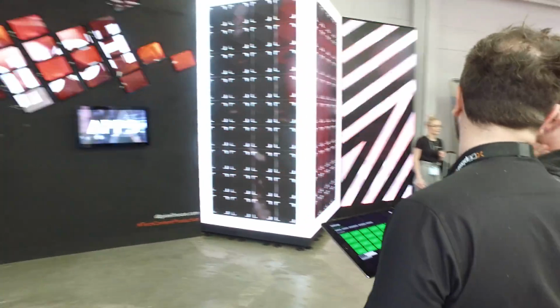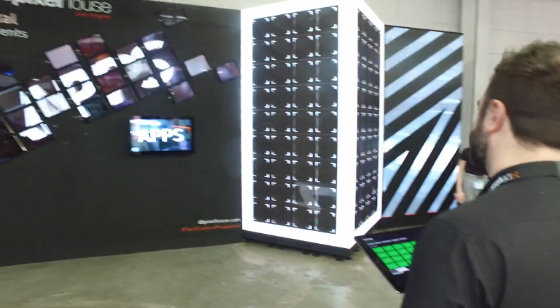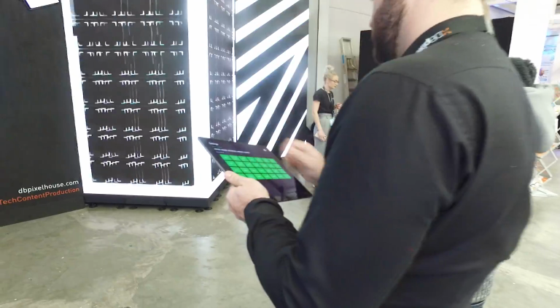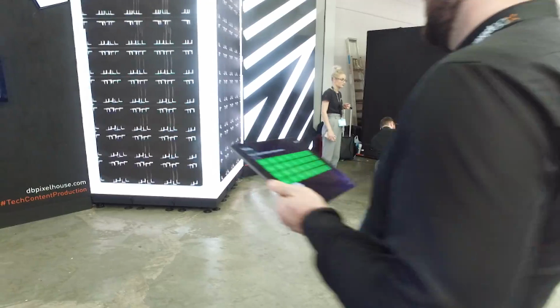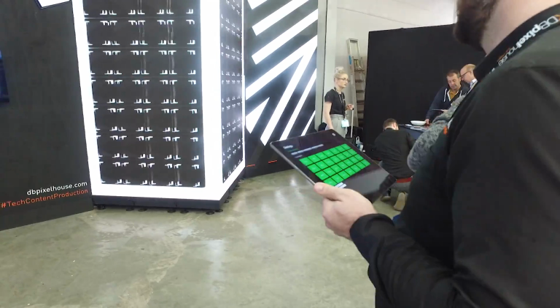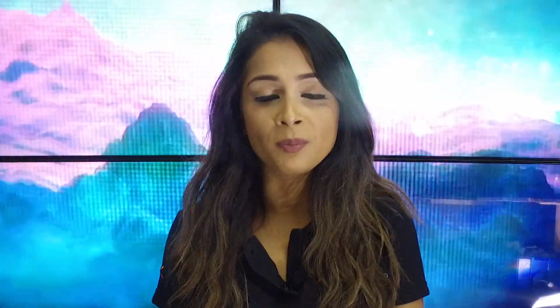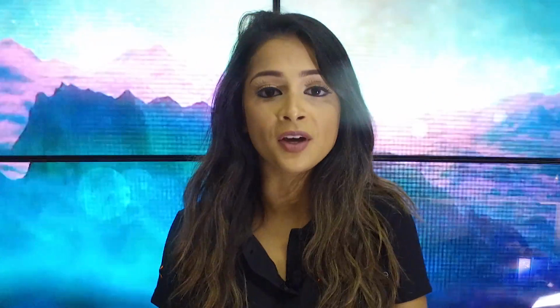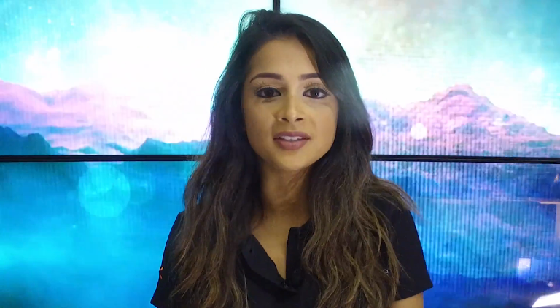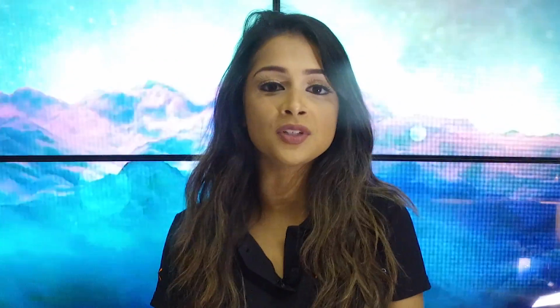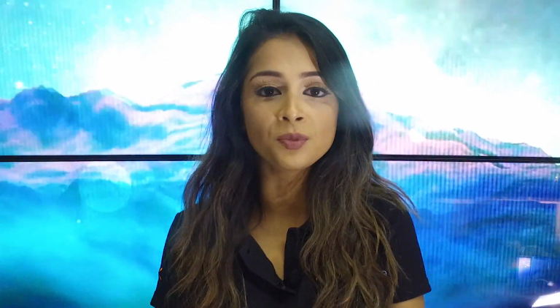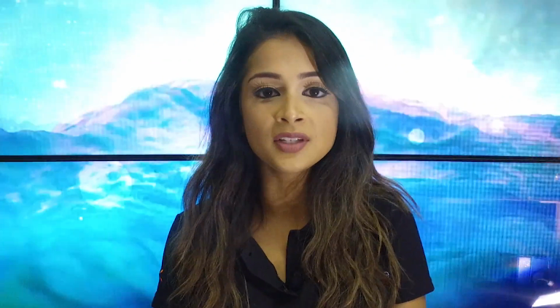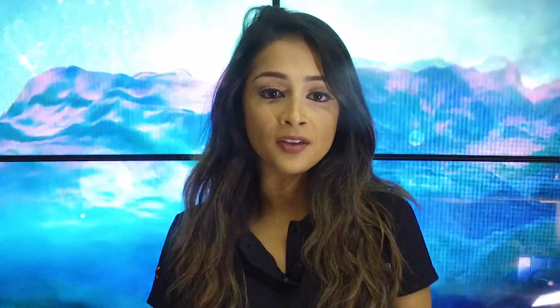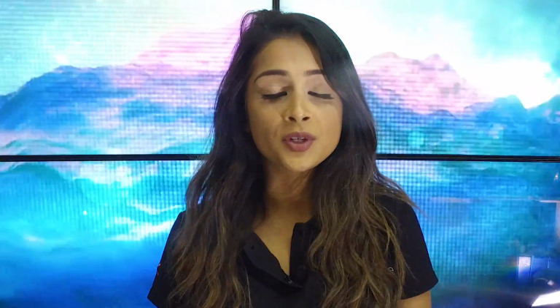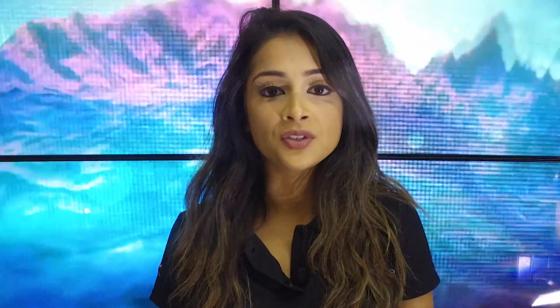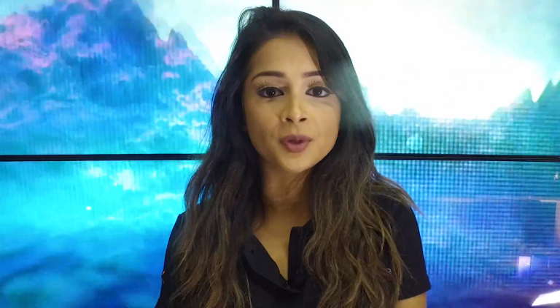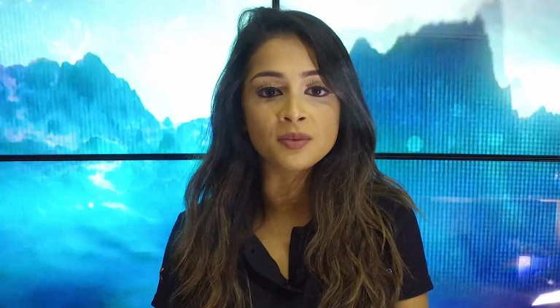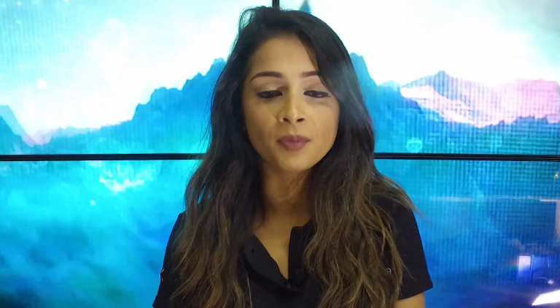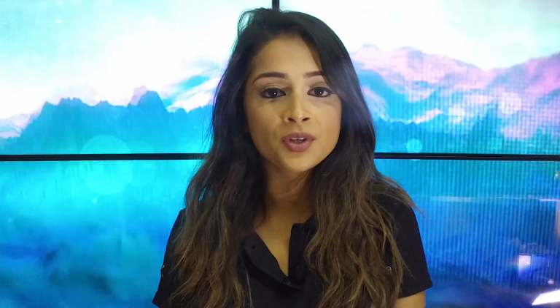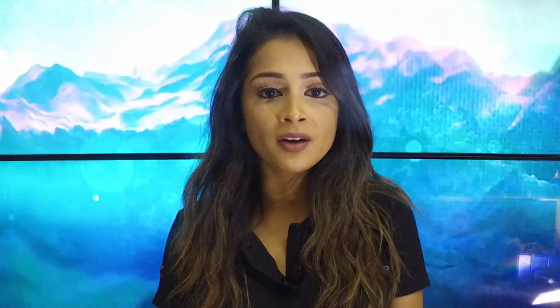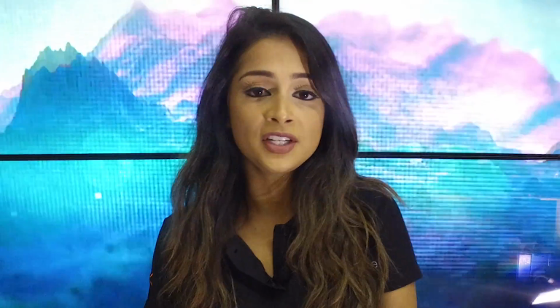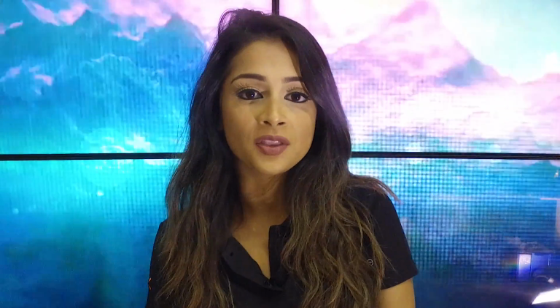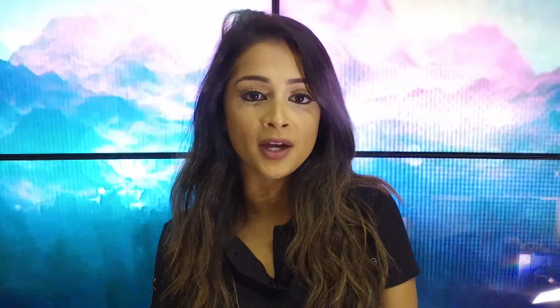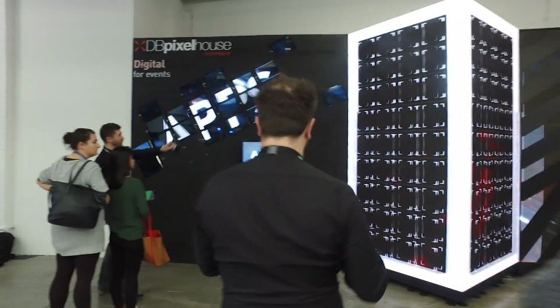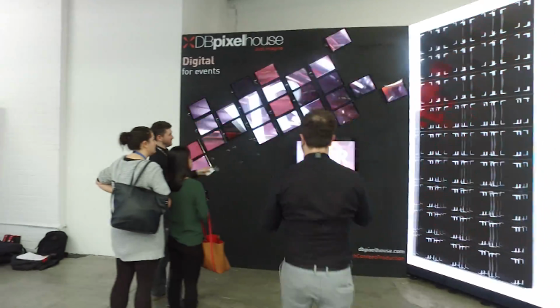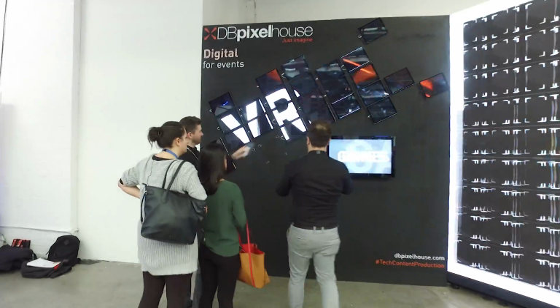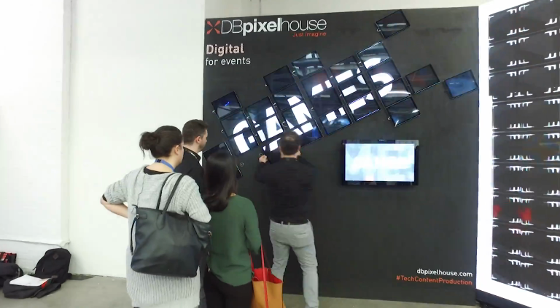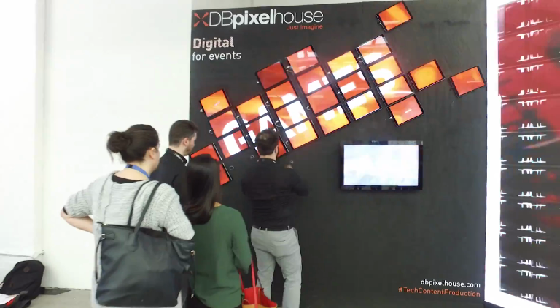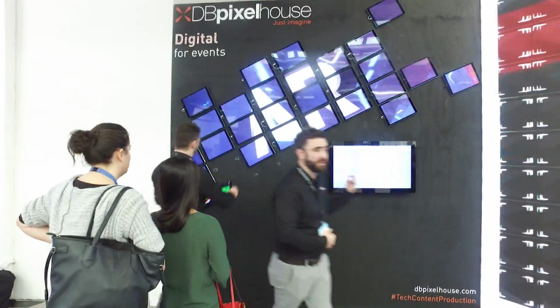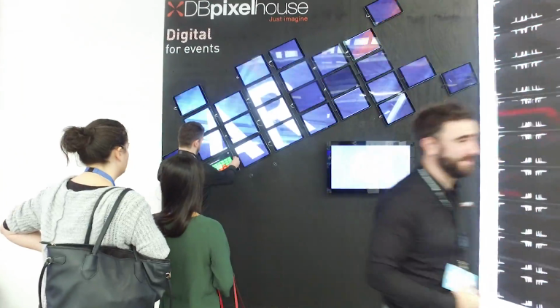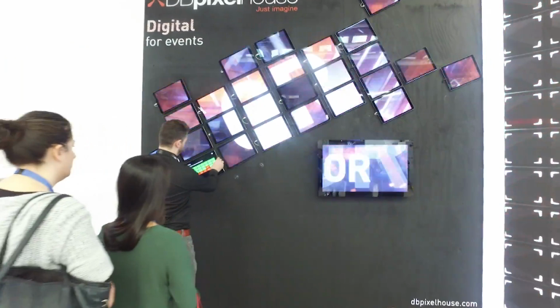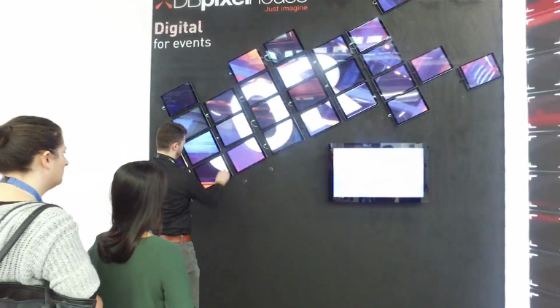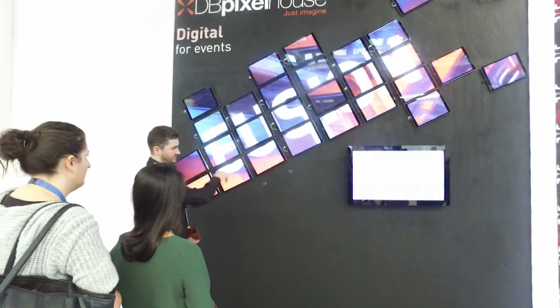A delegate can go over to the iPad wall, pick up an iPad and this will detect movement and switch the content to a custom app. Once they are finished with the iPad they can place it anywhere within the wall and it will loop back into the bigger picture or animation again.